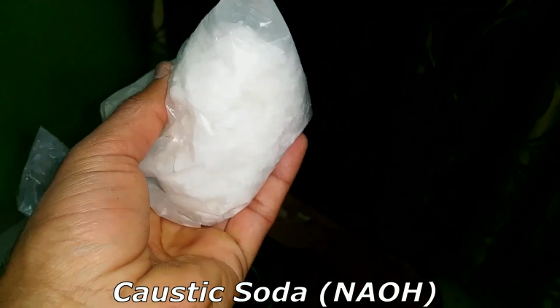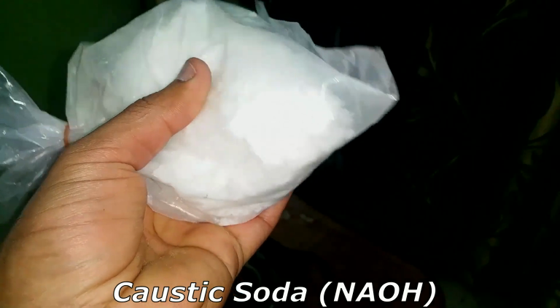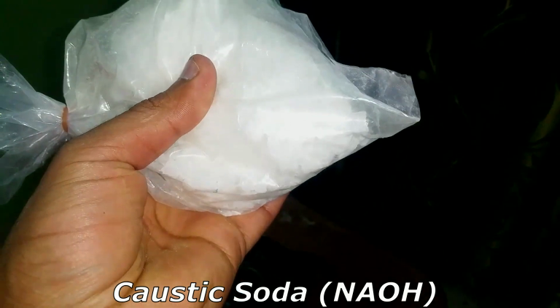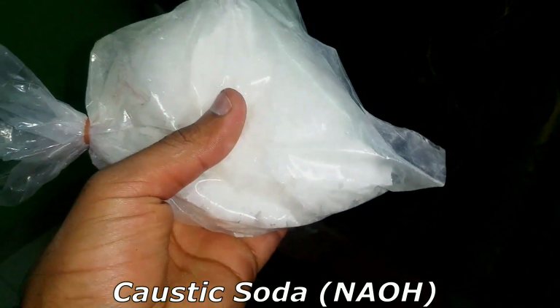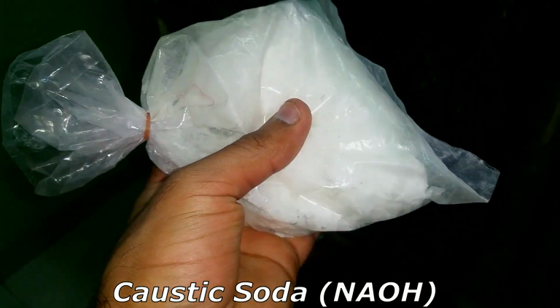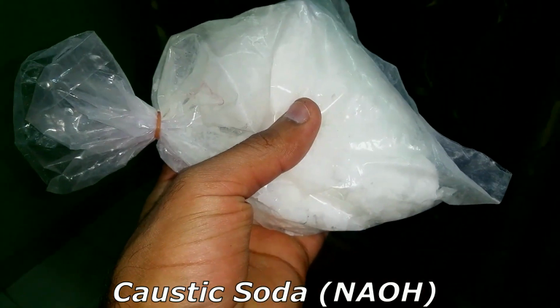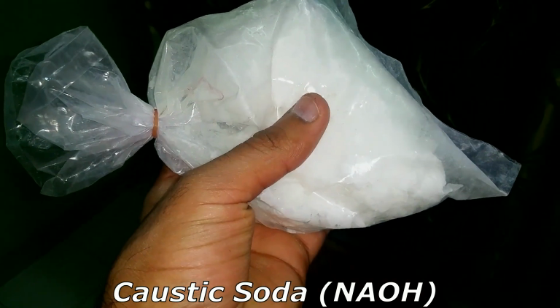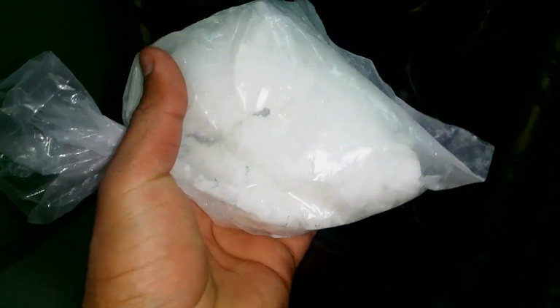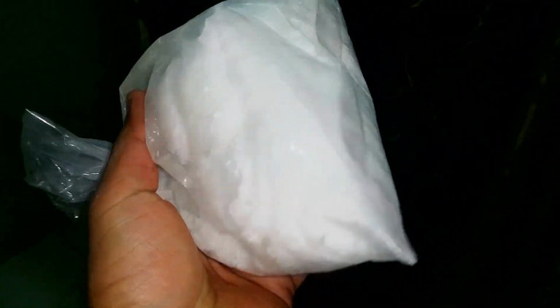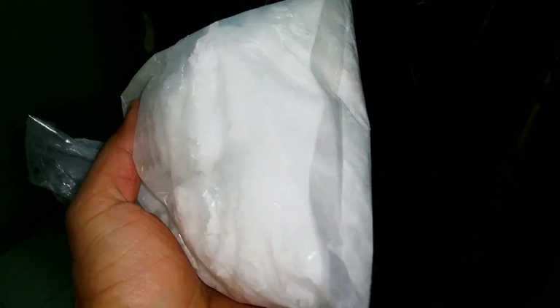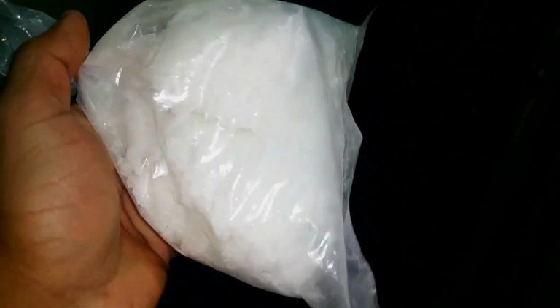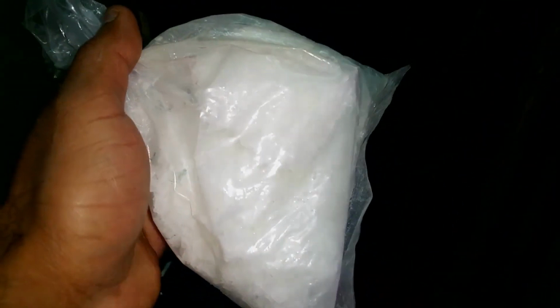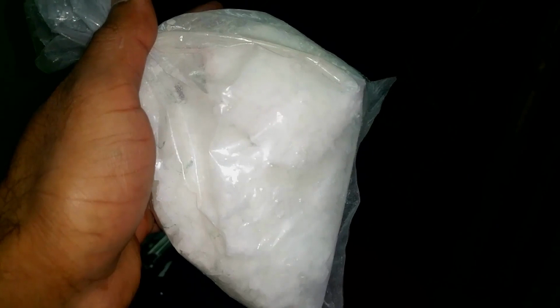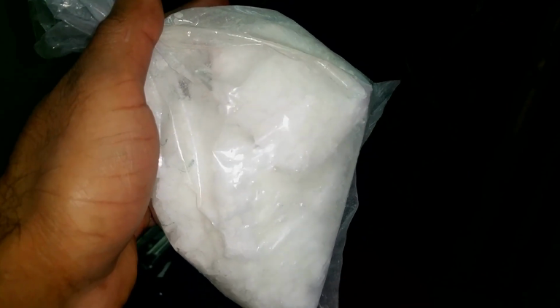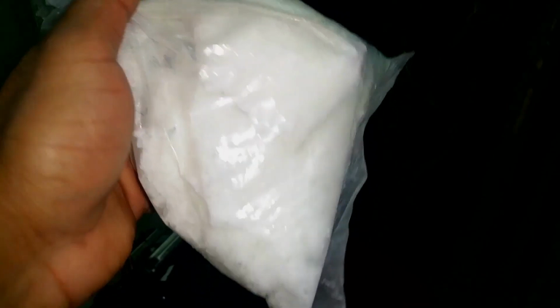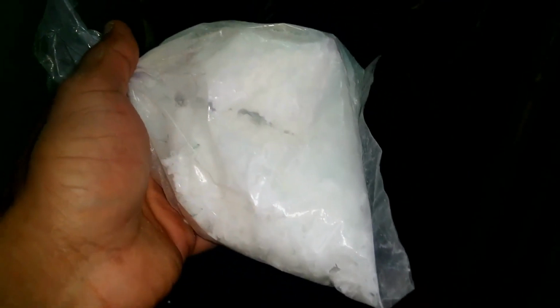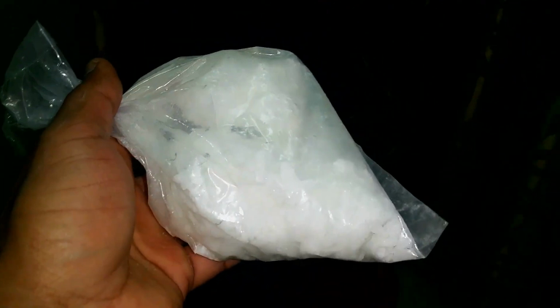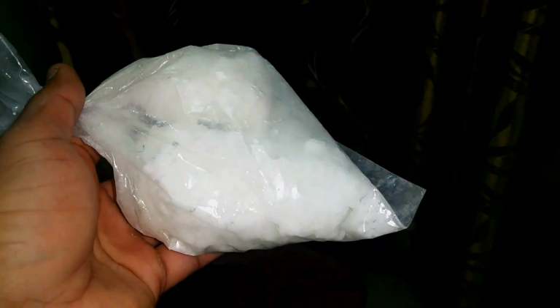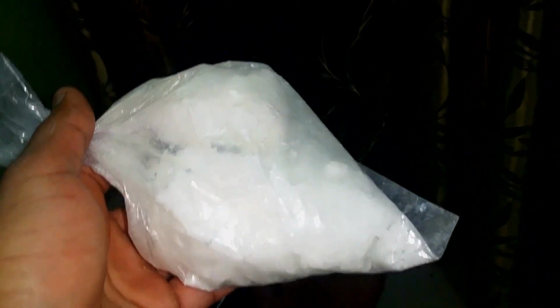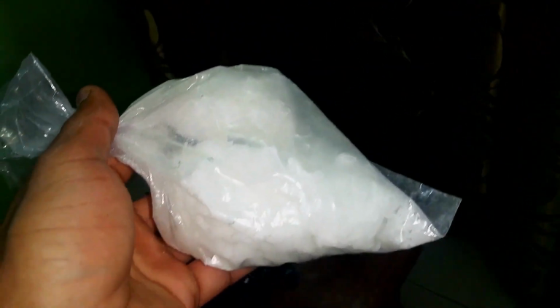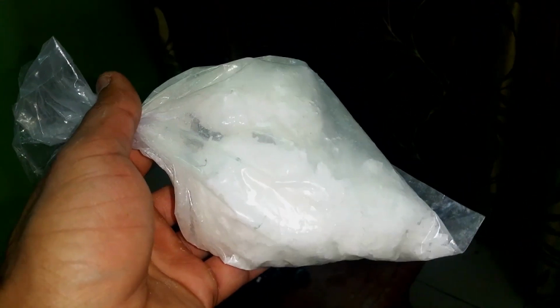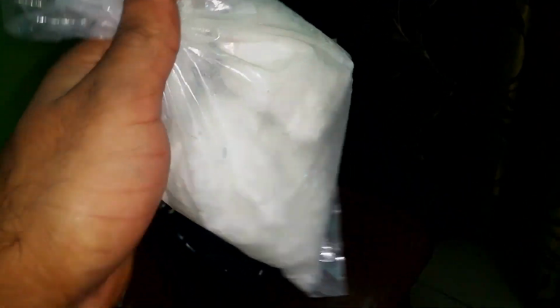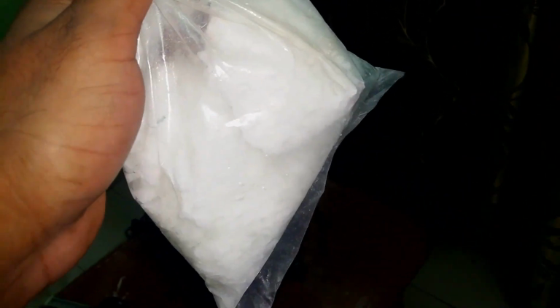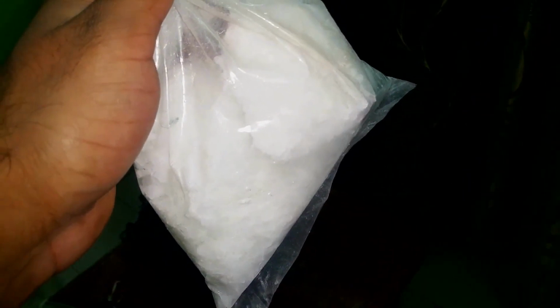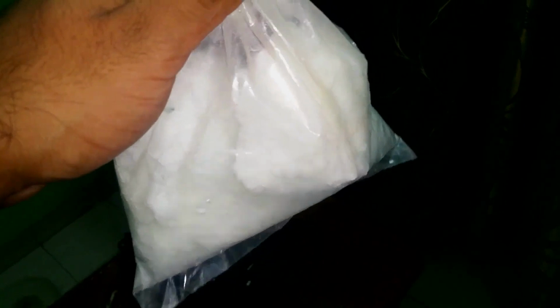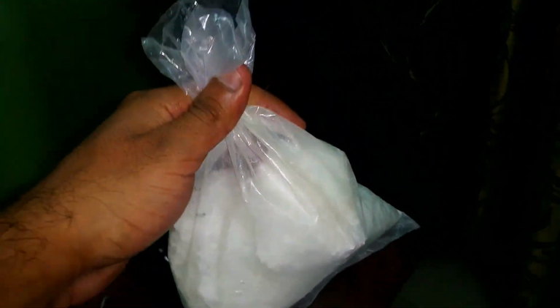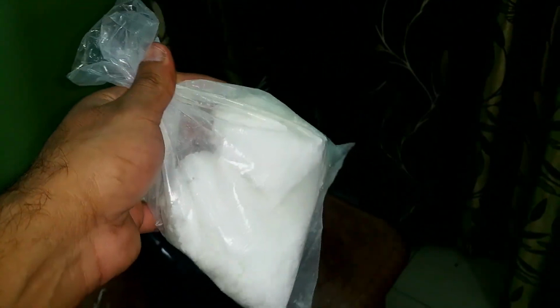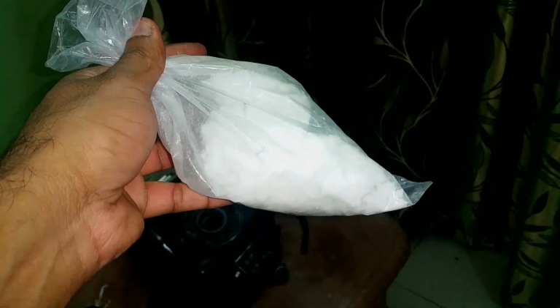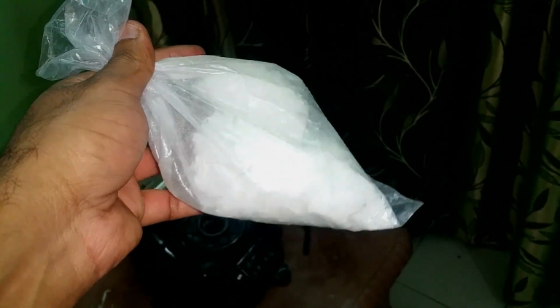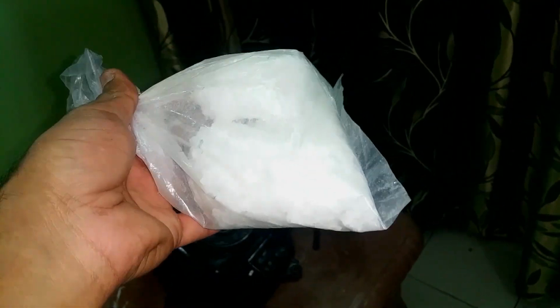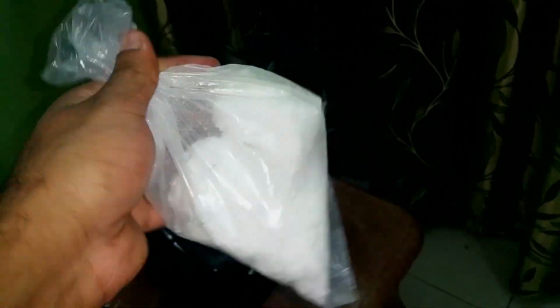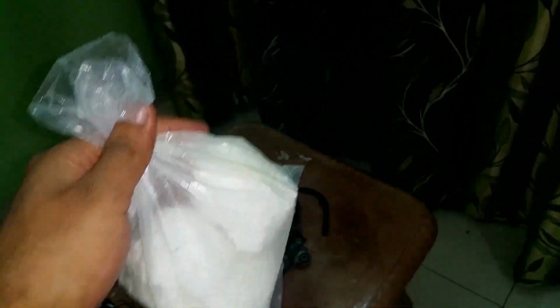All you need is caustic soda — 400 grams will do the job. The chemical formula is NaOH, sodium hydroxide. You can buy it at any local general store. In India we call them karyana stores. This one is 500 grams and it cost me only 50 rupees.